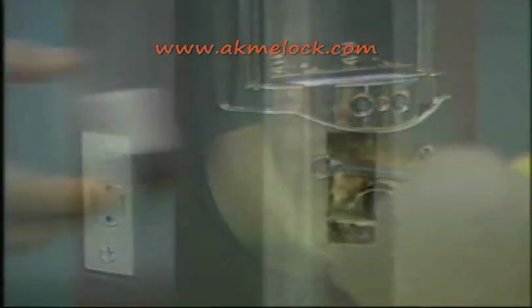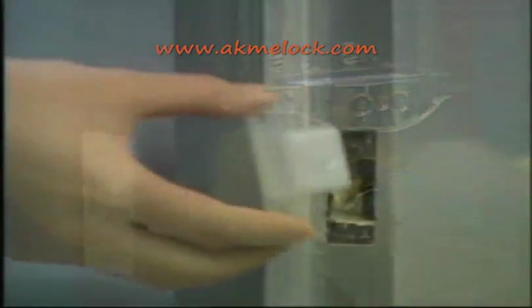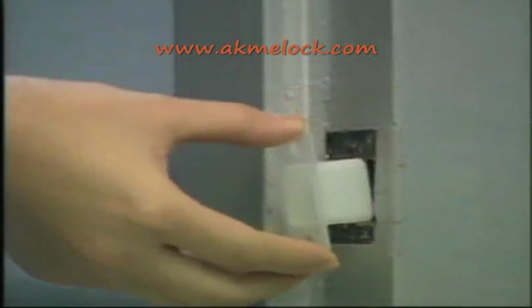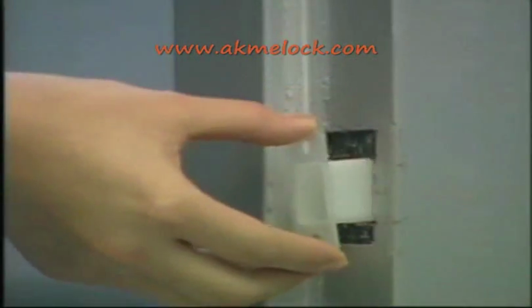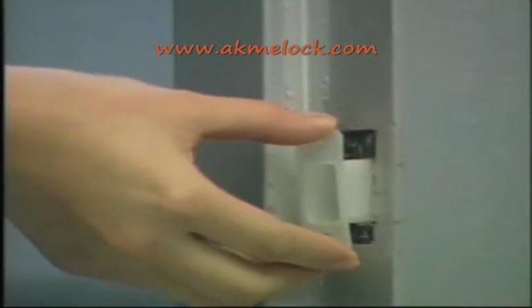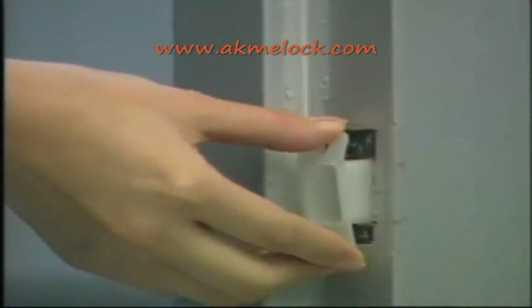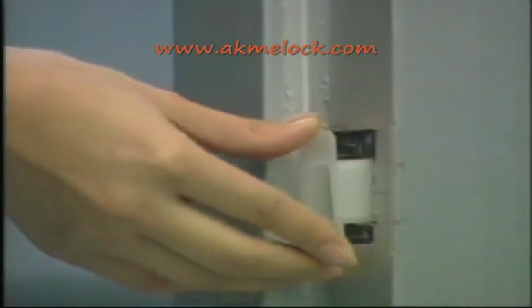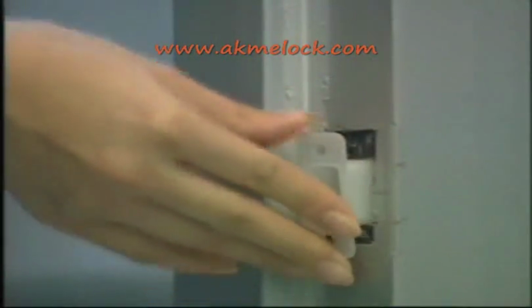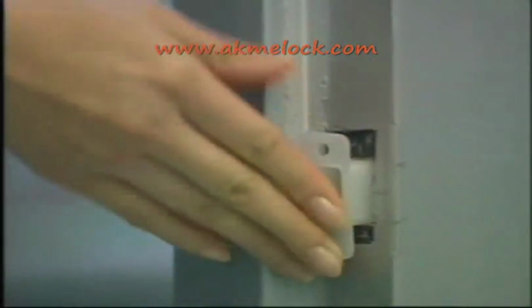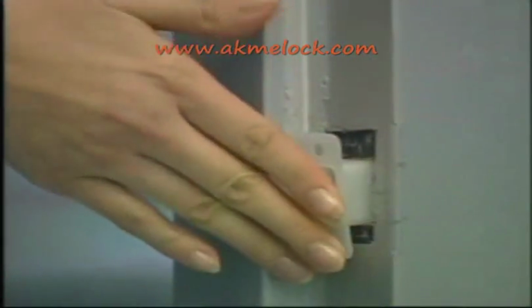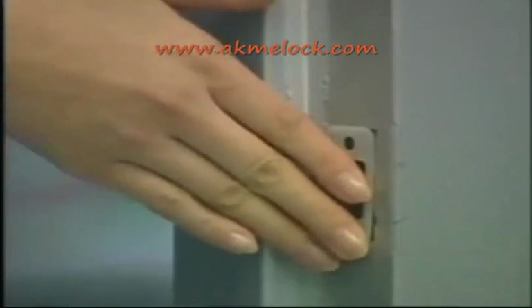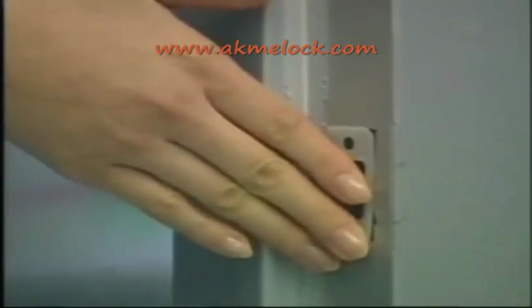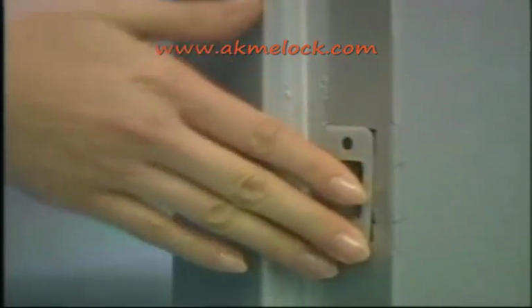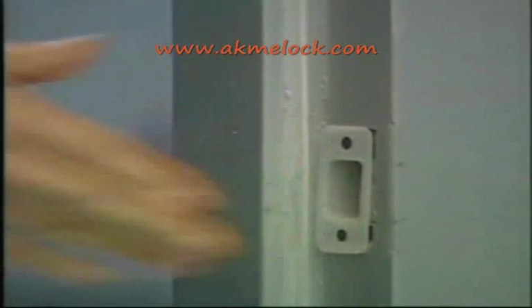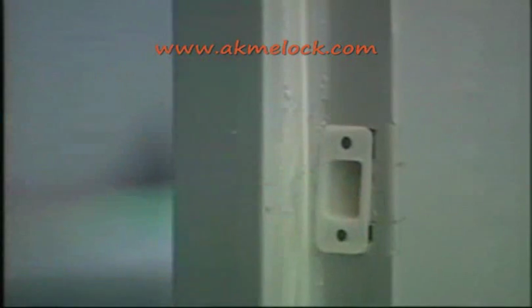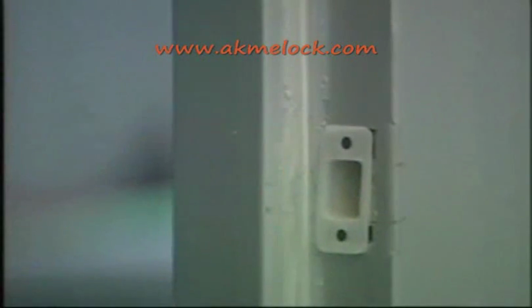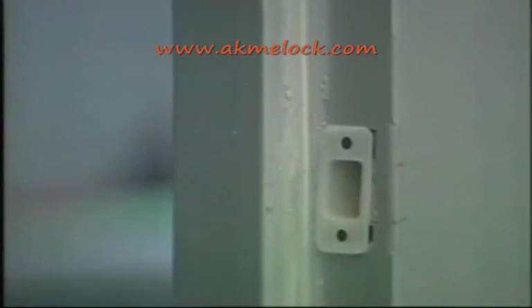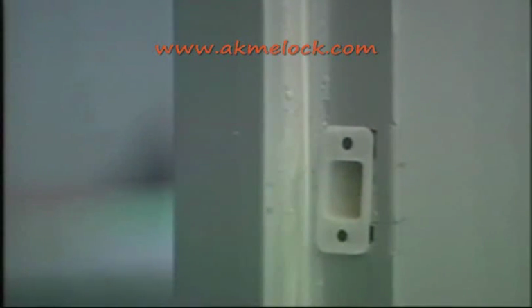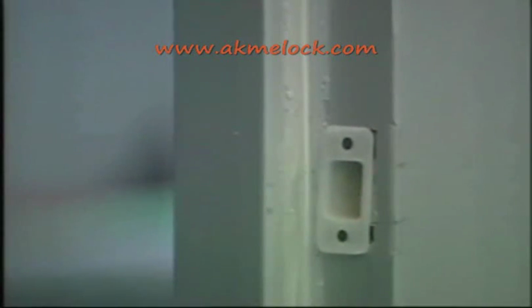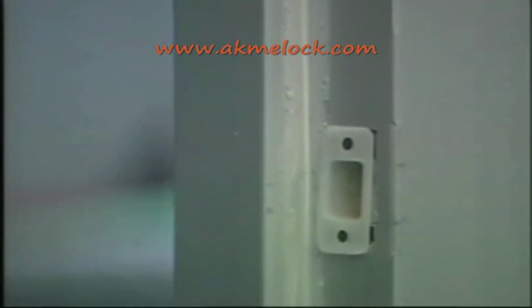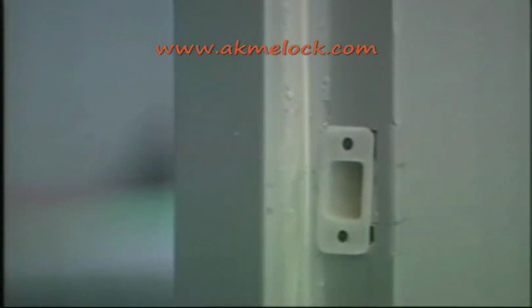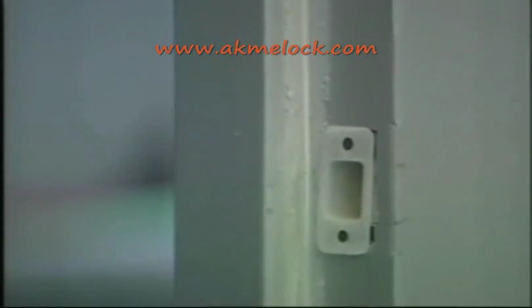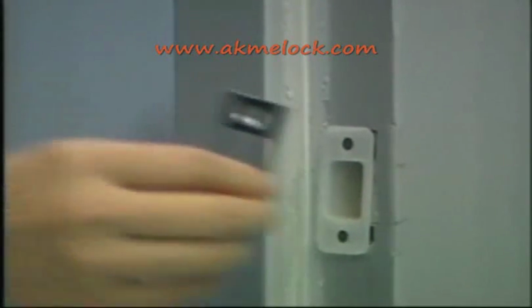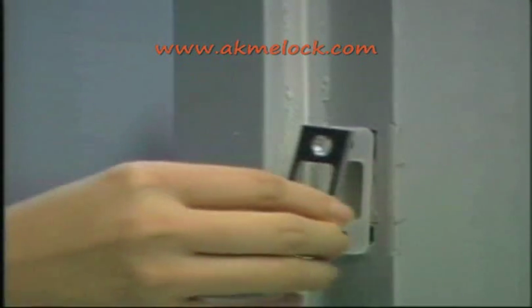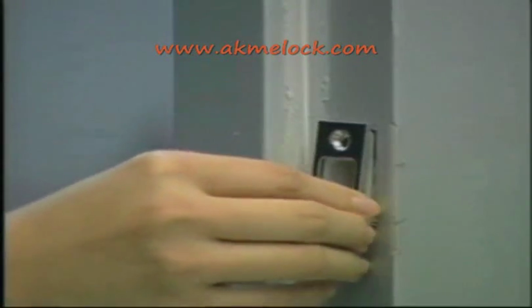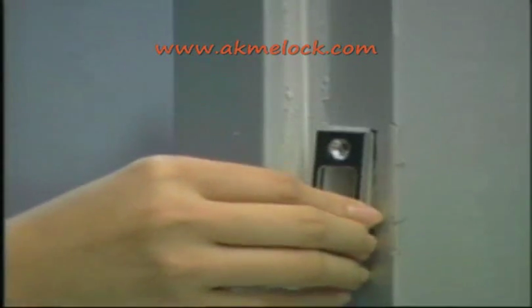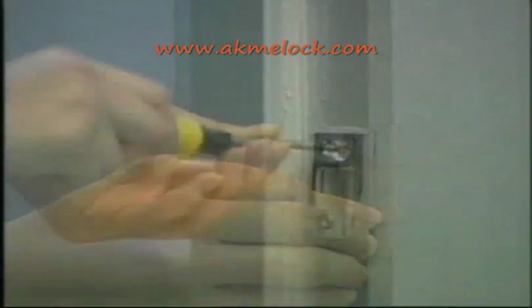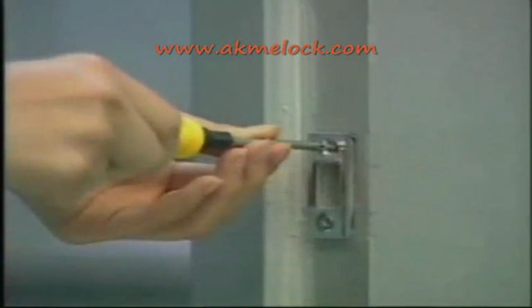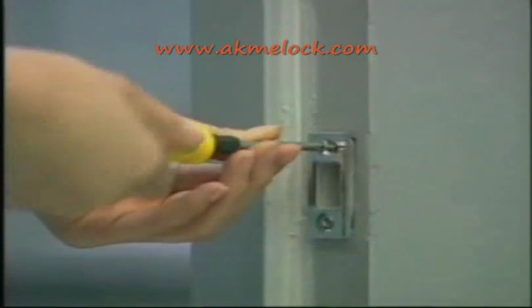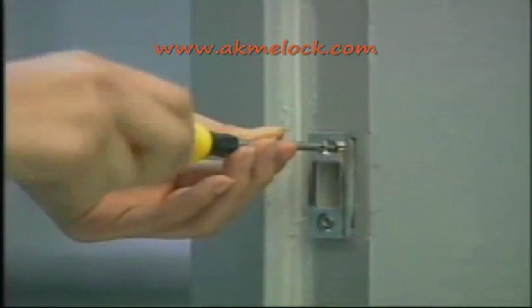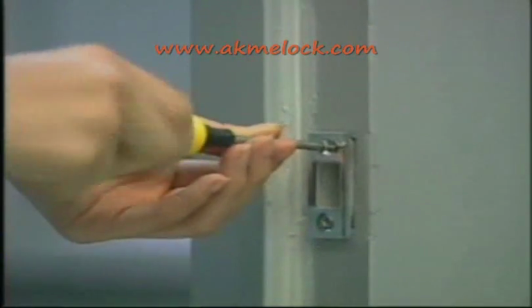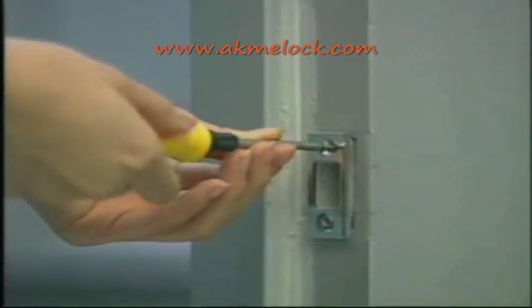Now I will explain how to install the deadbolt strike and strike lining box. Install the strike lining box and screw it to the frame using the provided wooden screws.